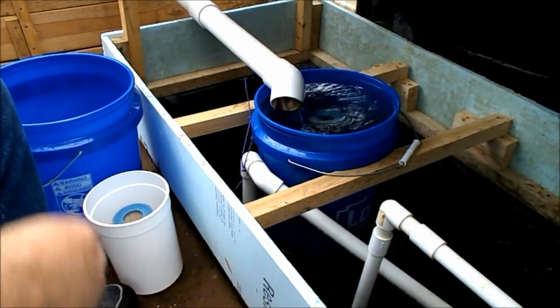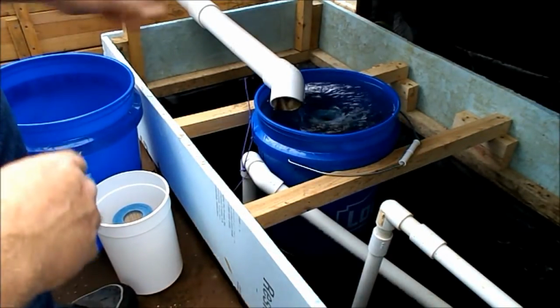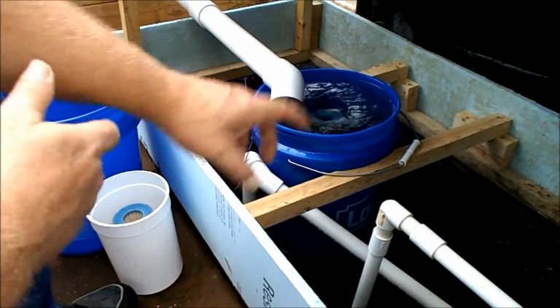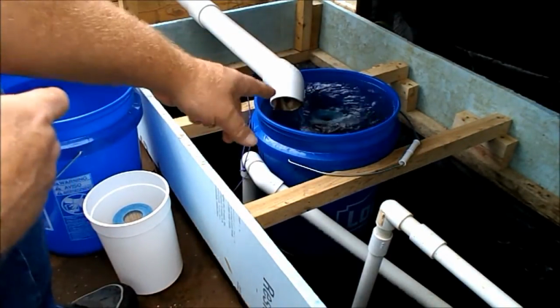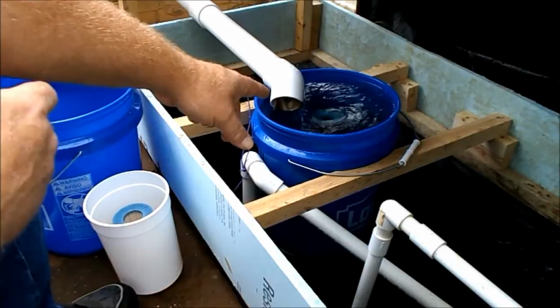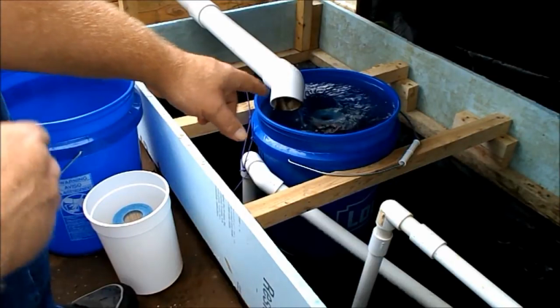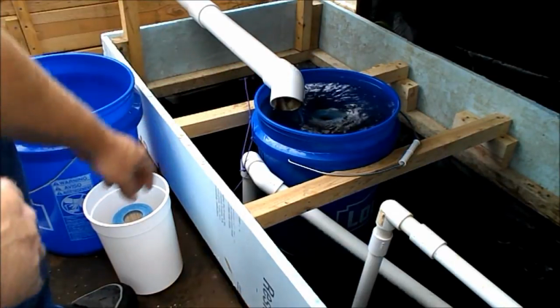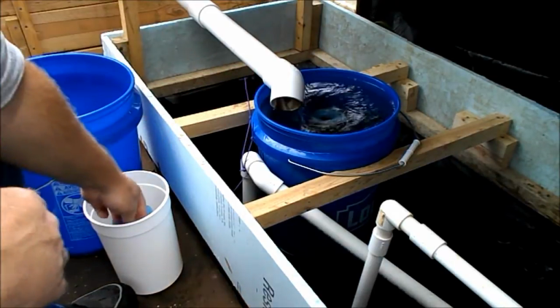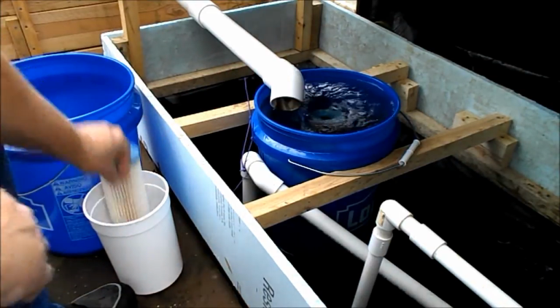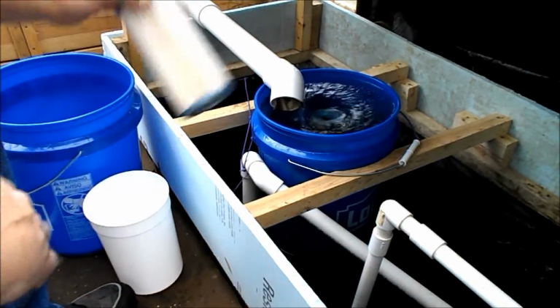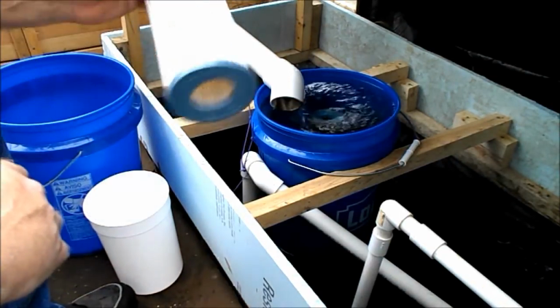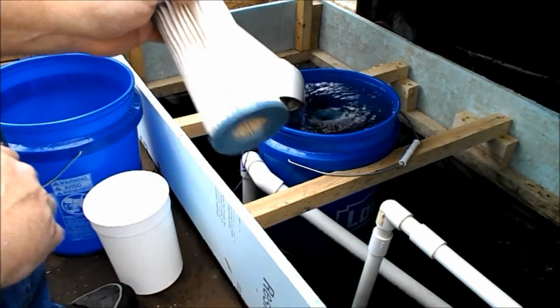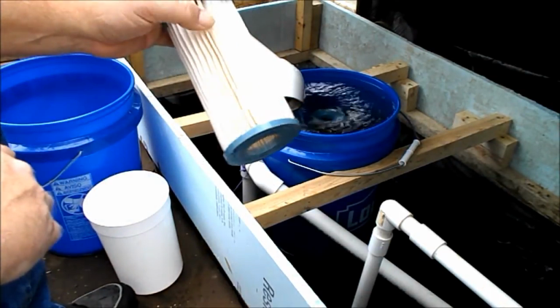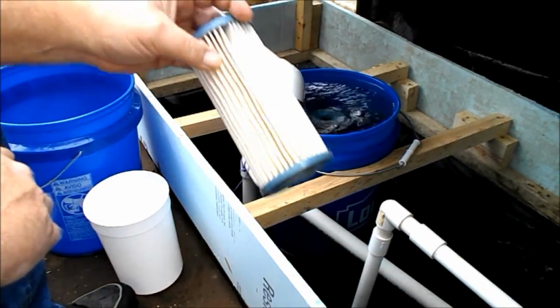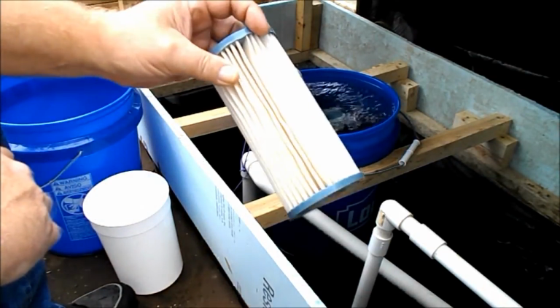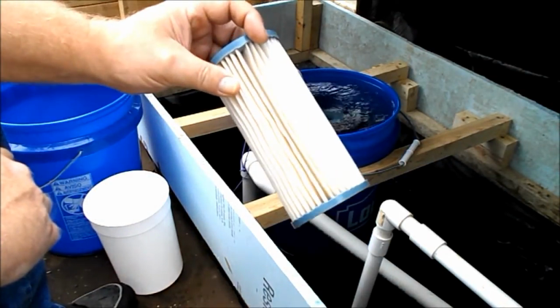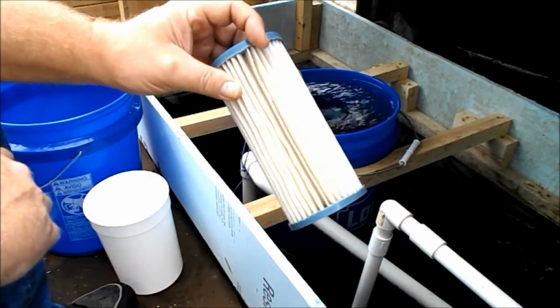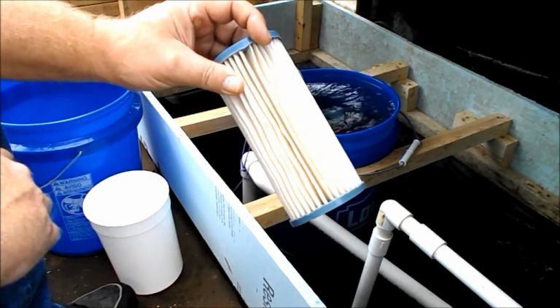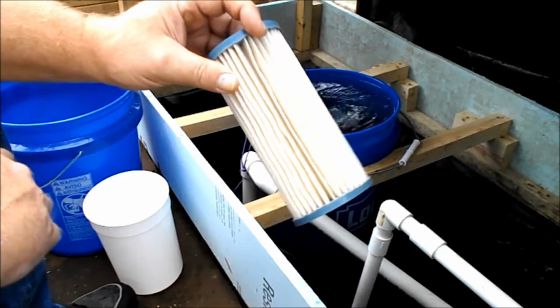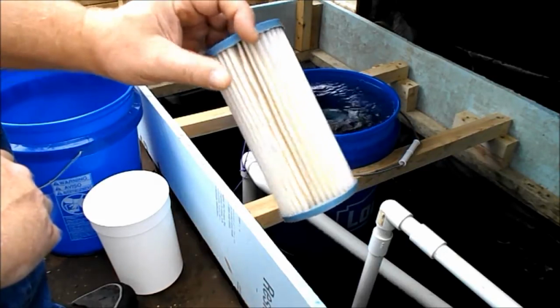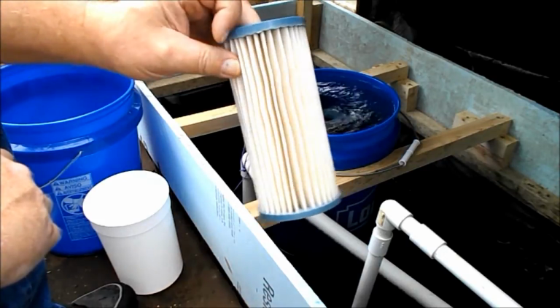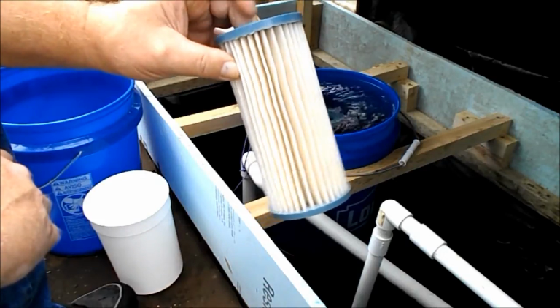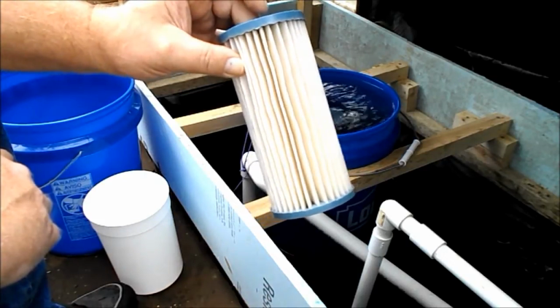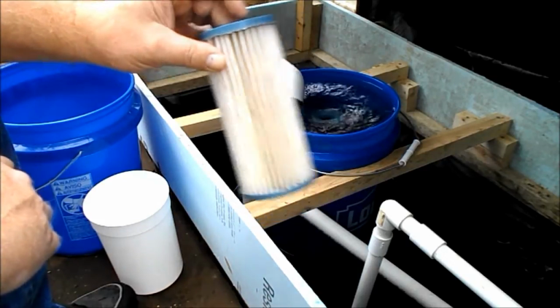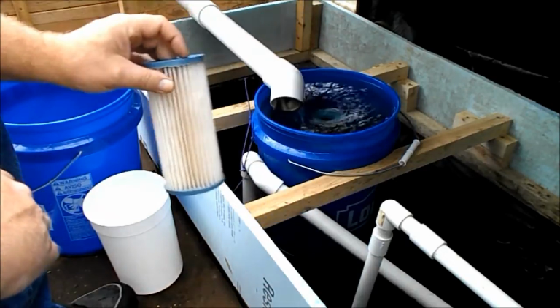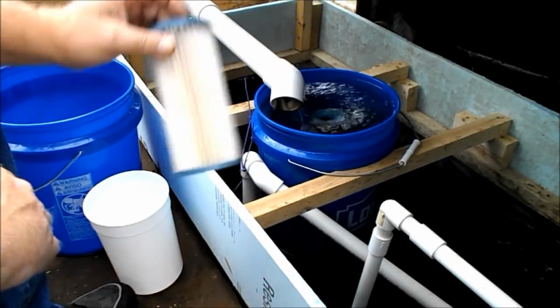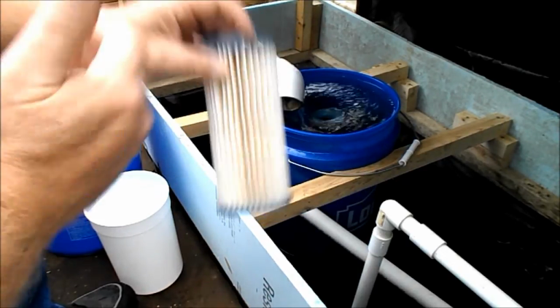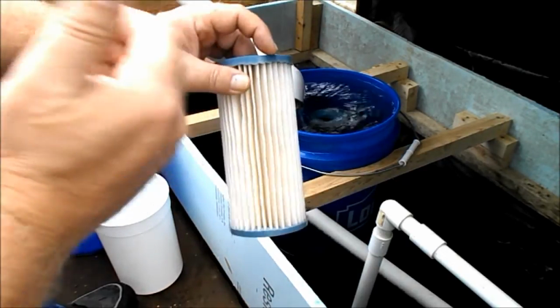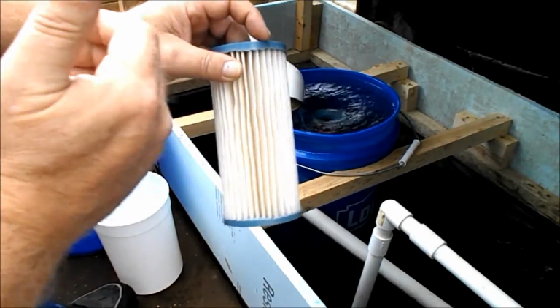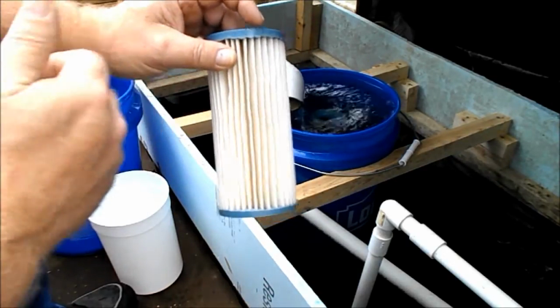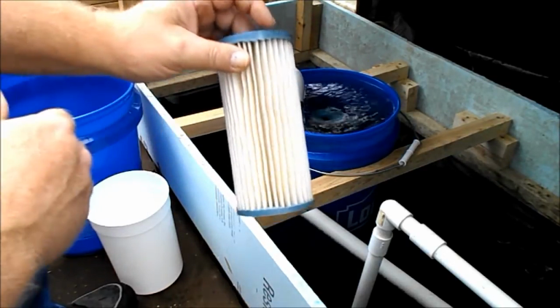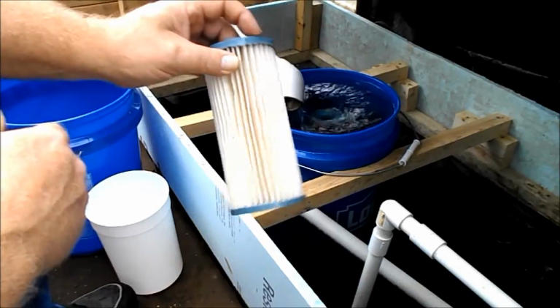One is in there, one is out here air drying to get the bleach out of it, and the other one is sitting in bleach.